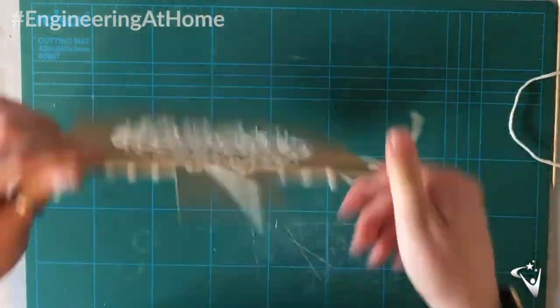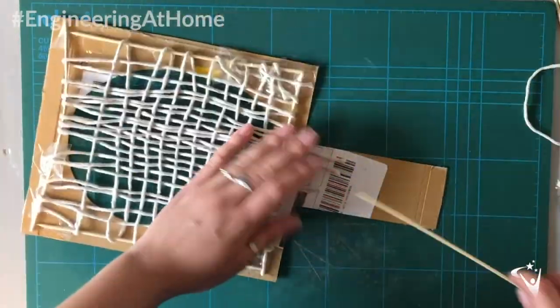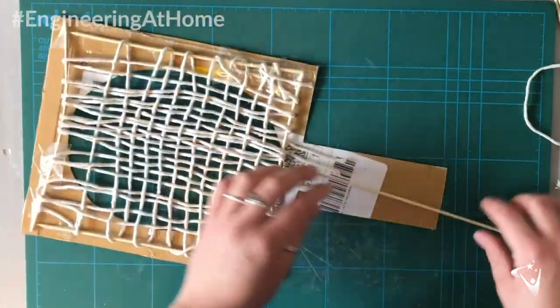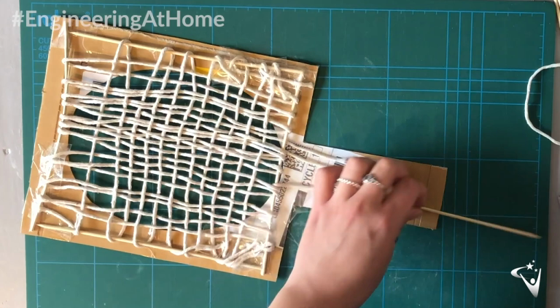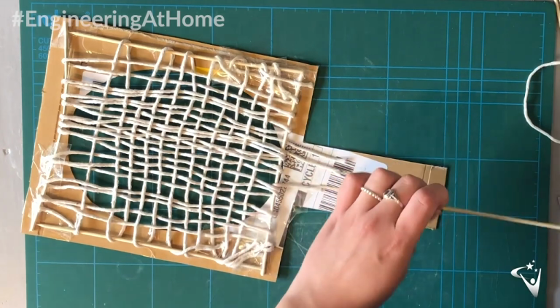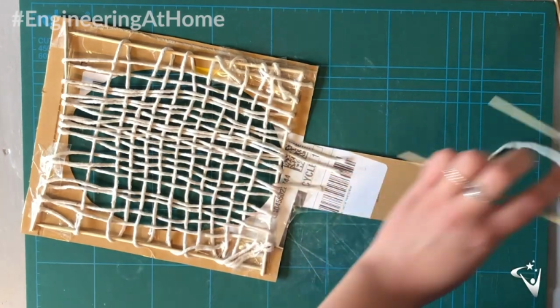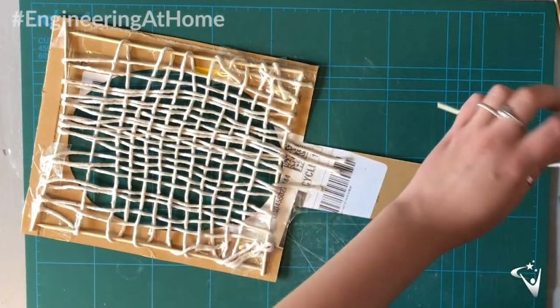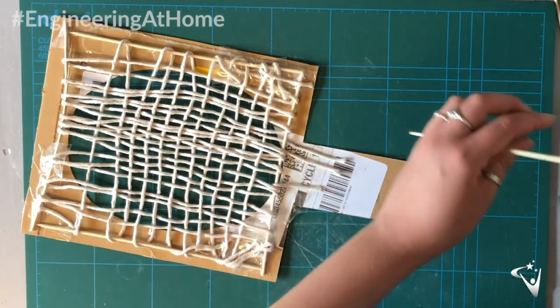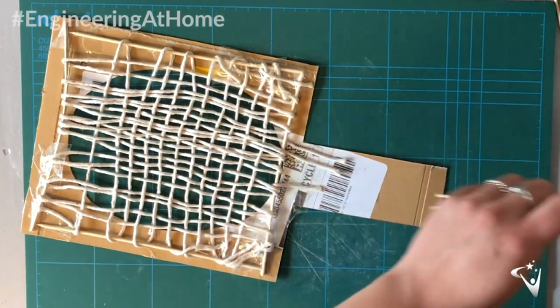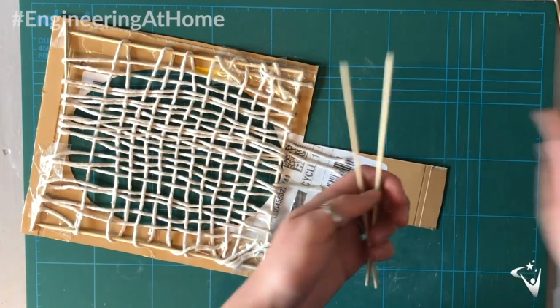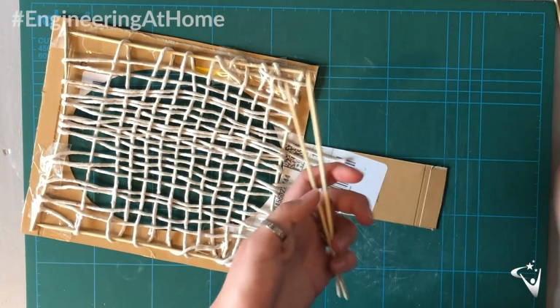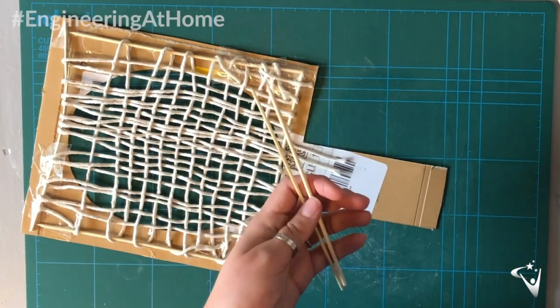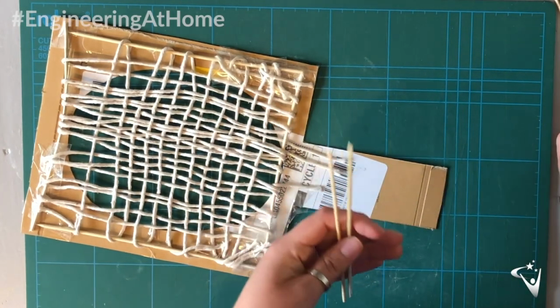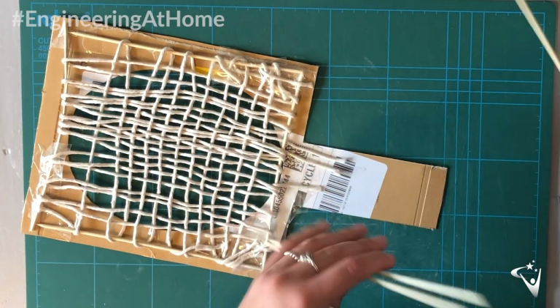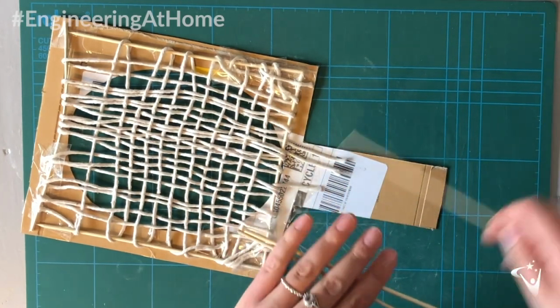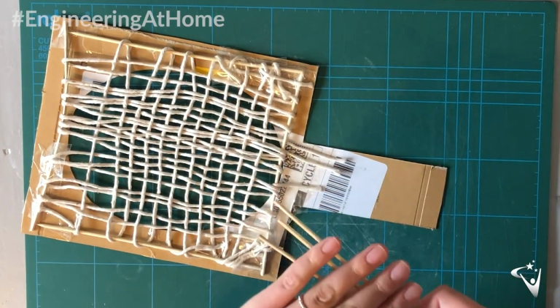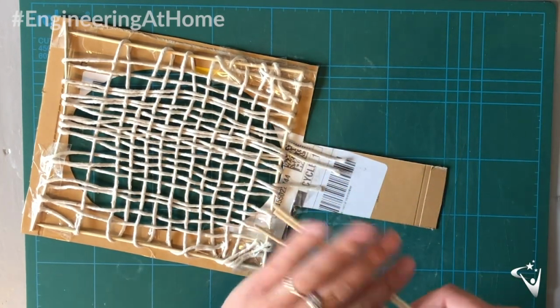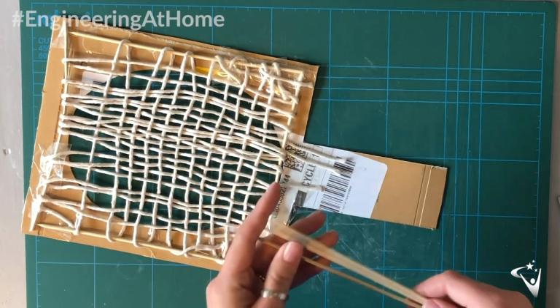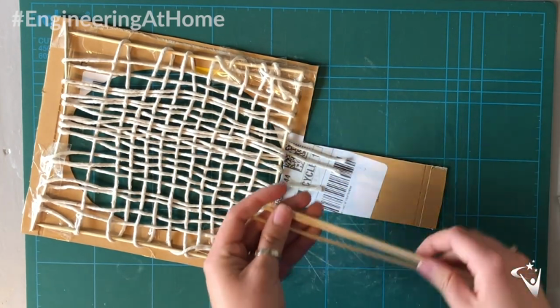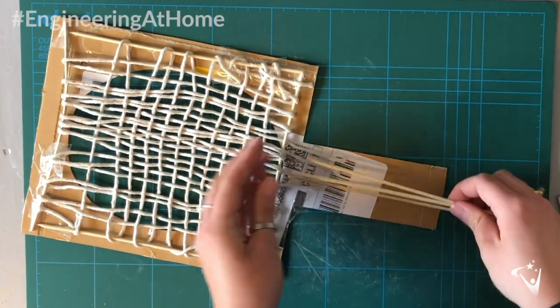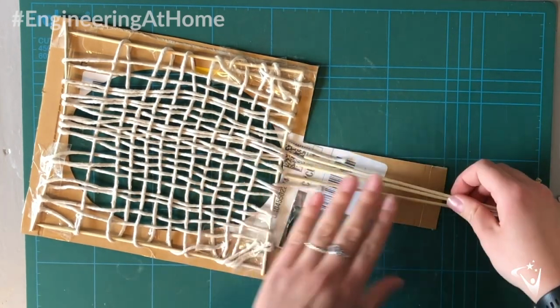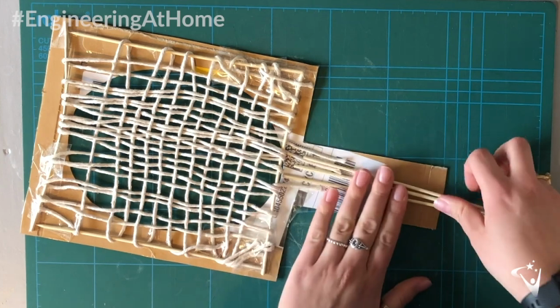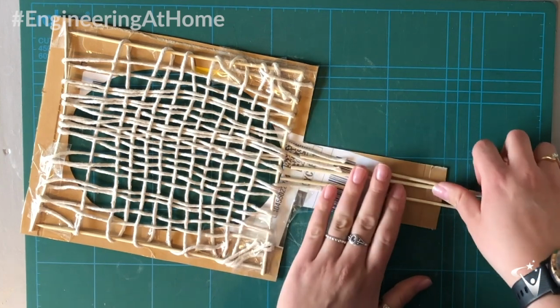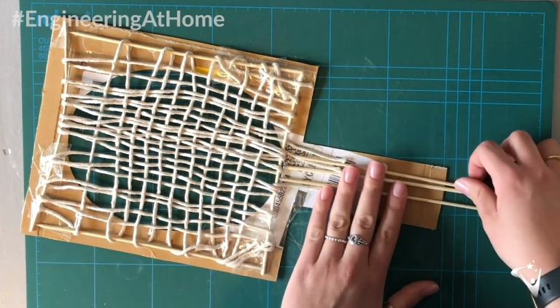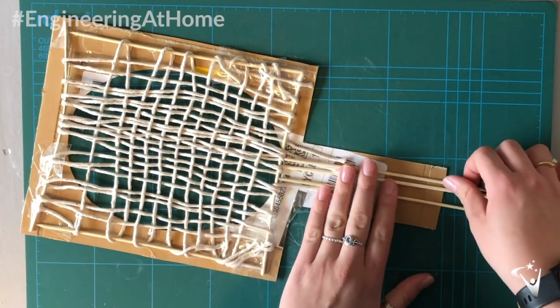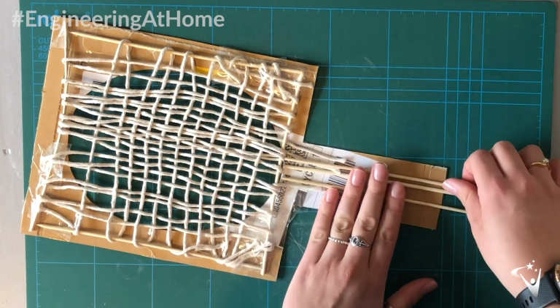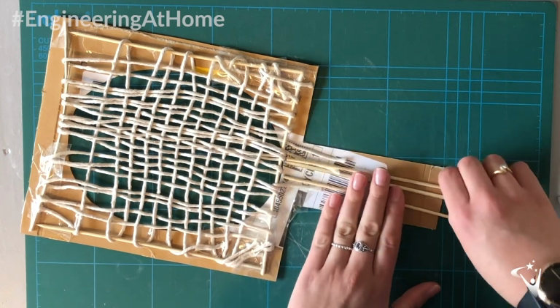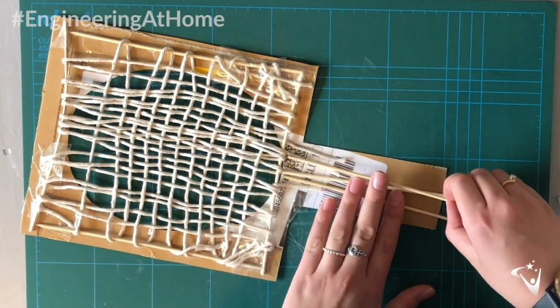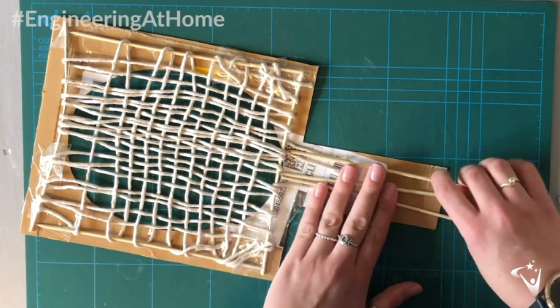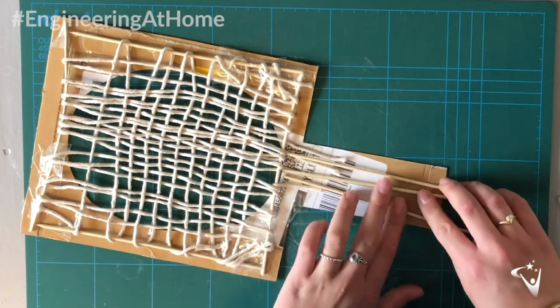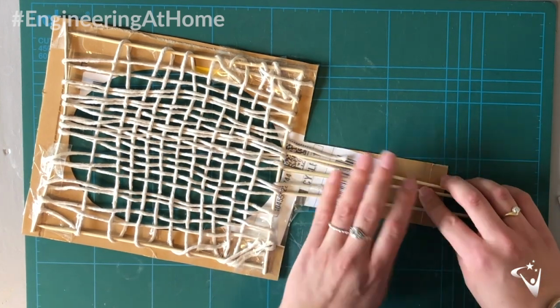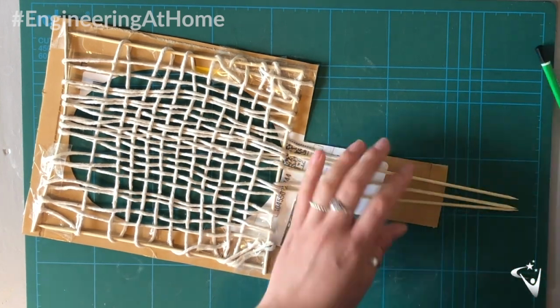Once my net is finished, I want to think about any other places that have not been strengthened and might need support, like the handle of my racket. So I'm going to use some bamboo skewers to add some additional strength there.